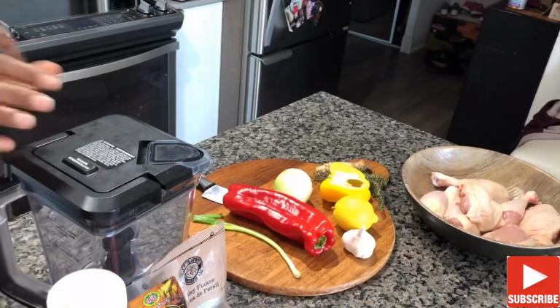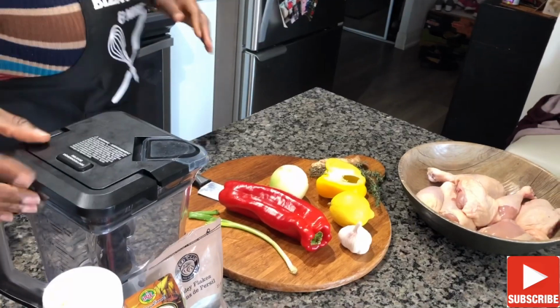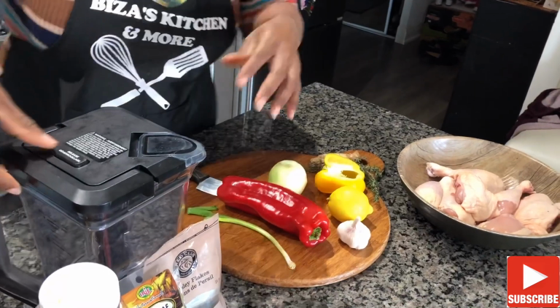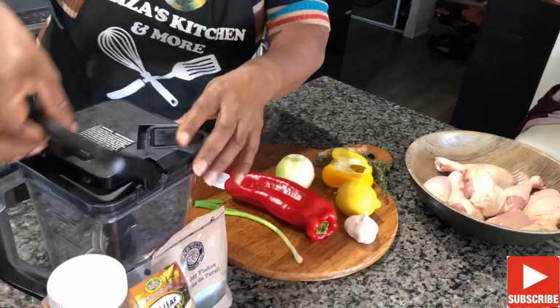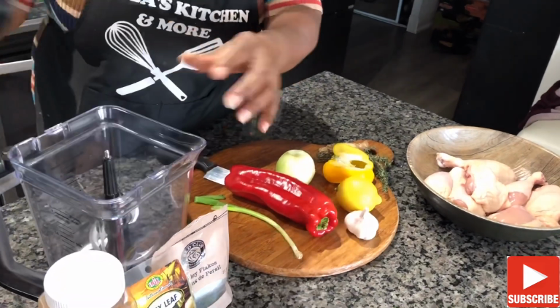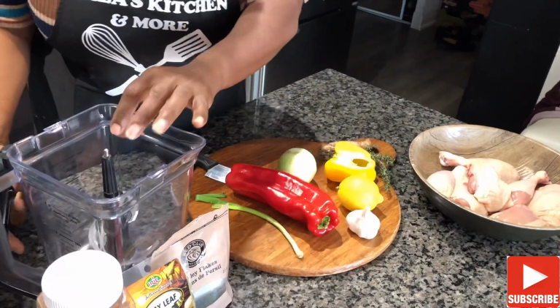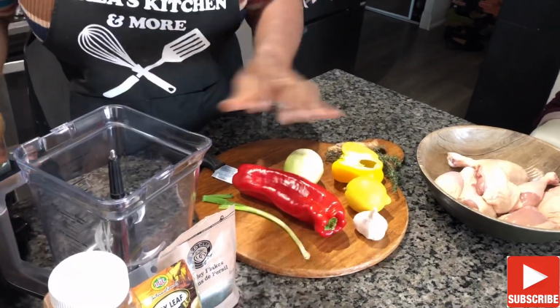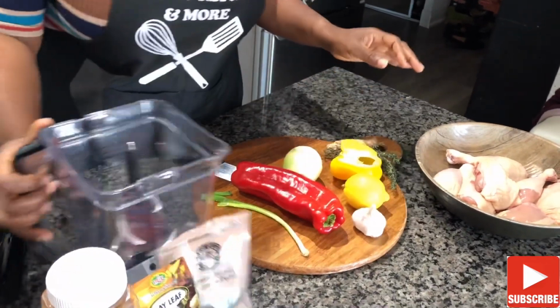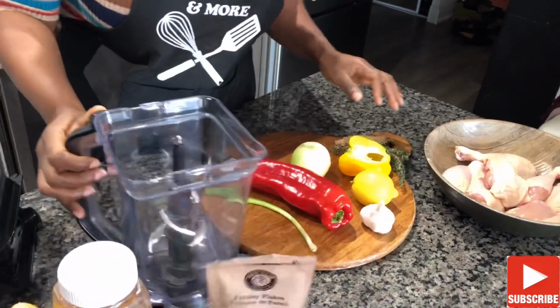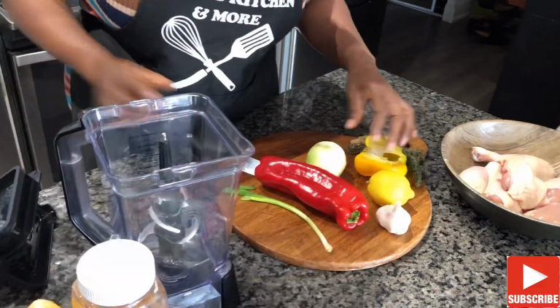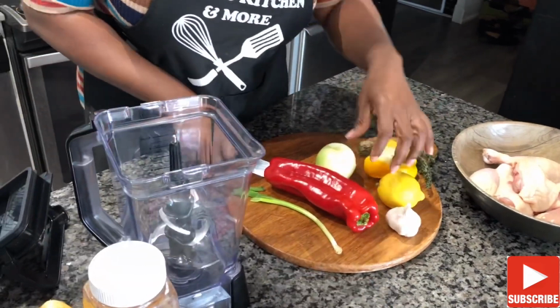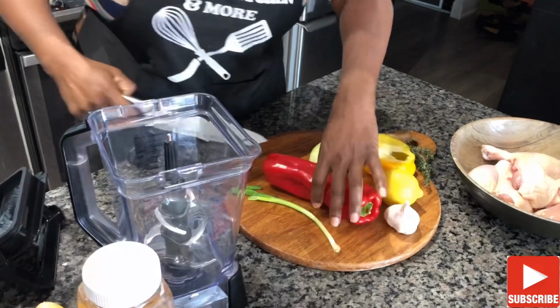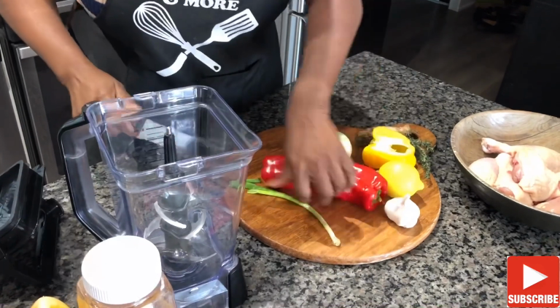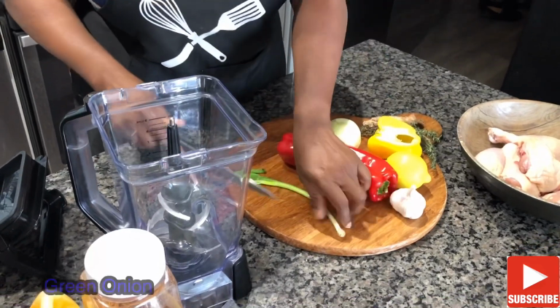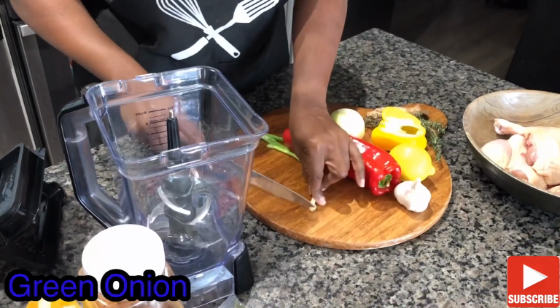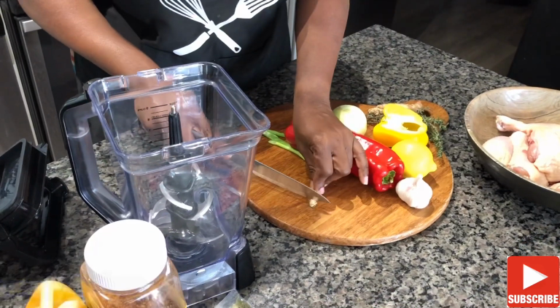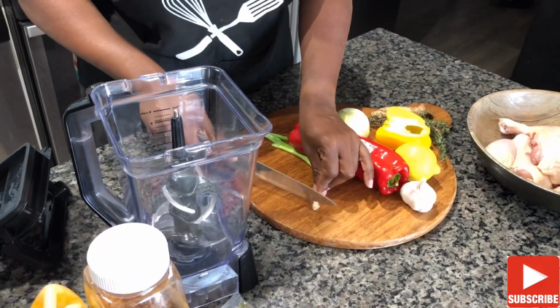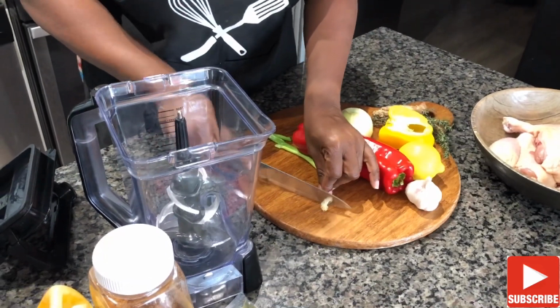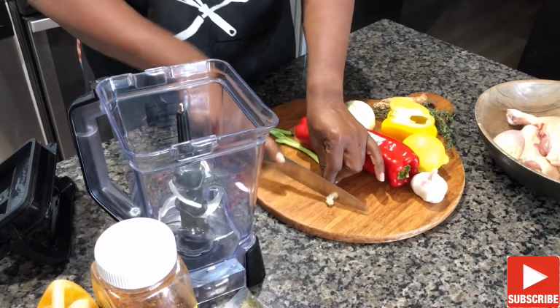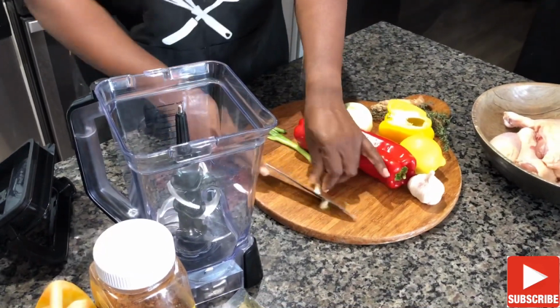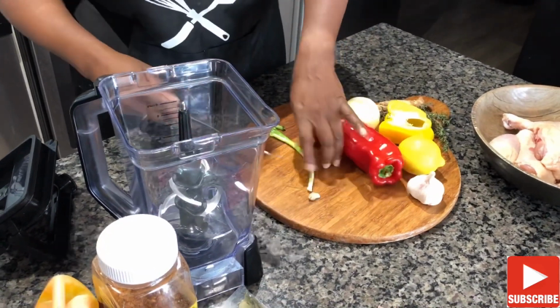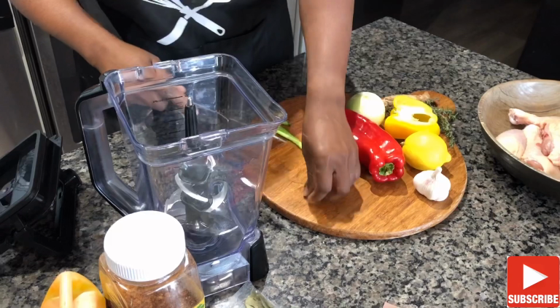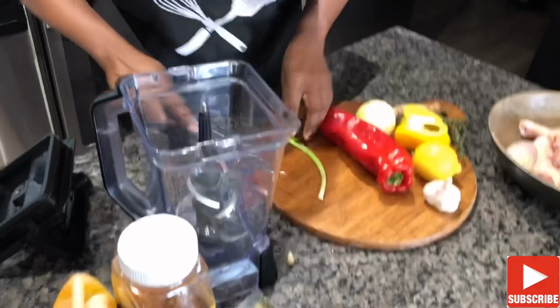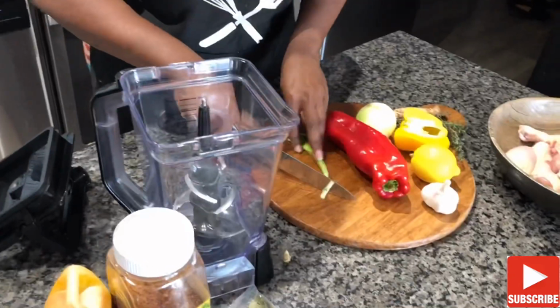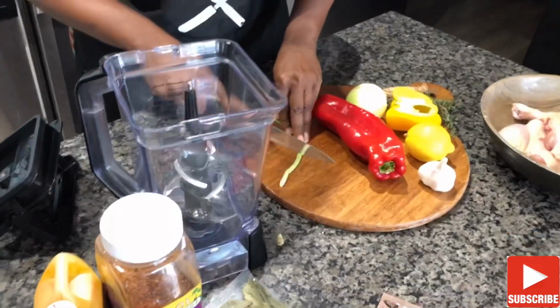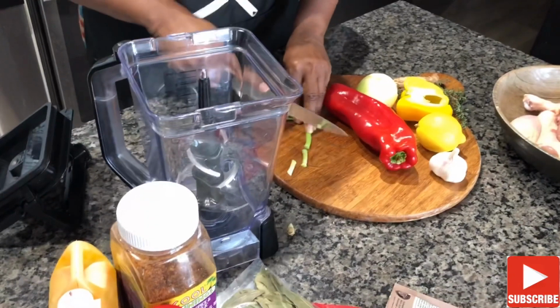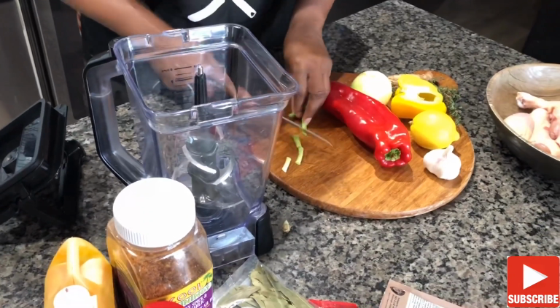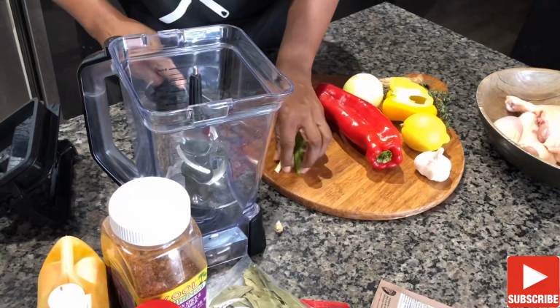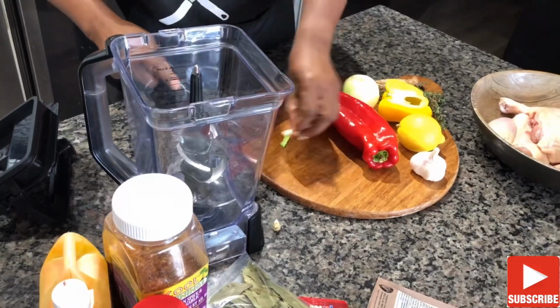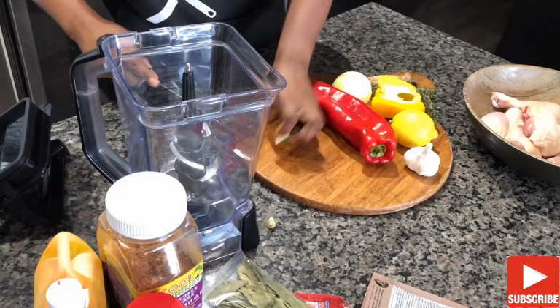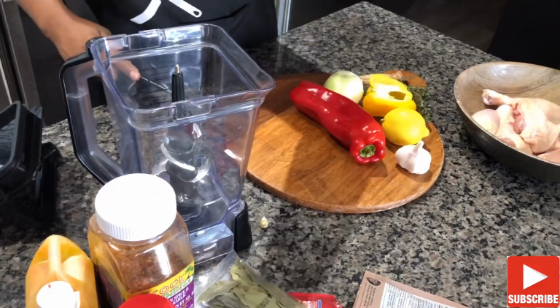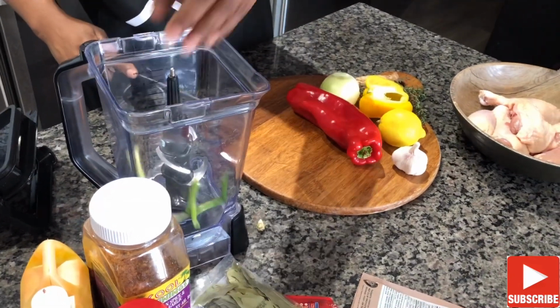We start the cooking process by prepping our seasonings to be blended. The main ingredients in this recipe are different types of pepper, mainly chili pepper, but I'll be using bell peppers. To obtain the spiciness, we'll be using ginger.